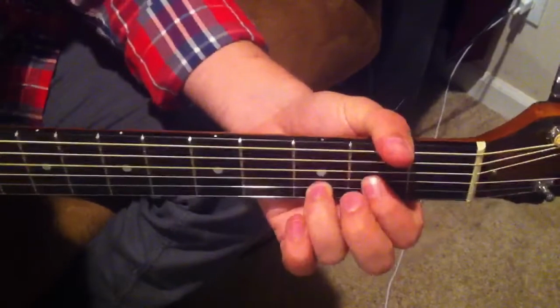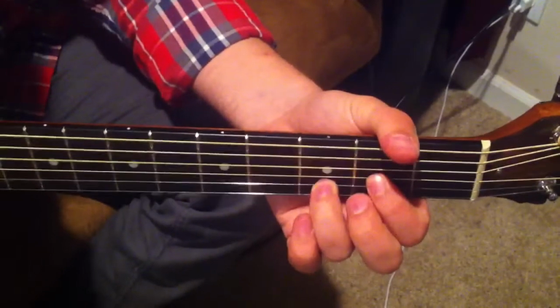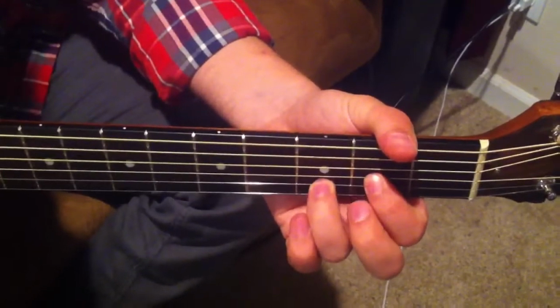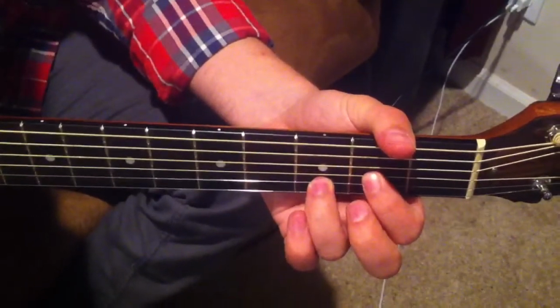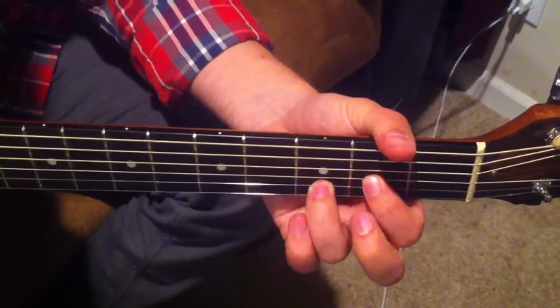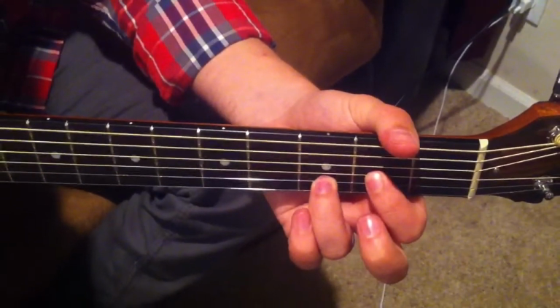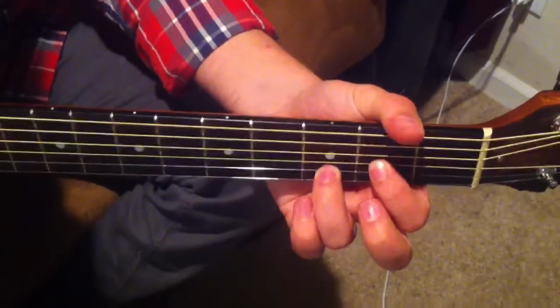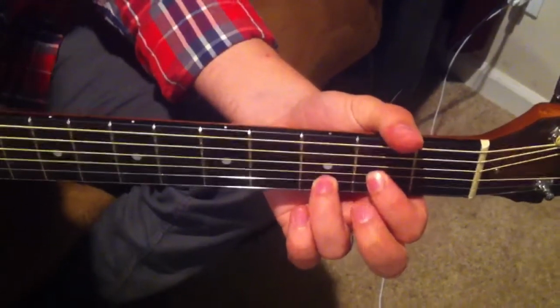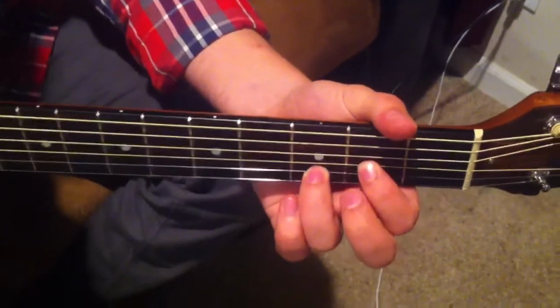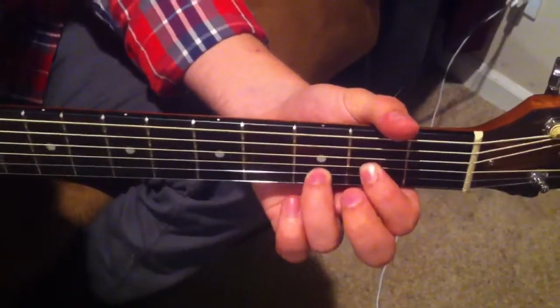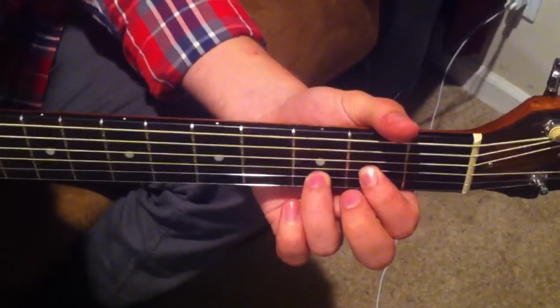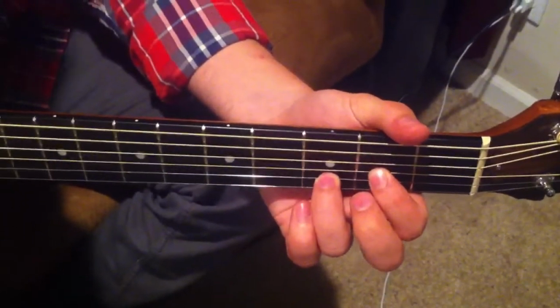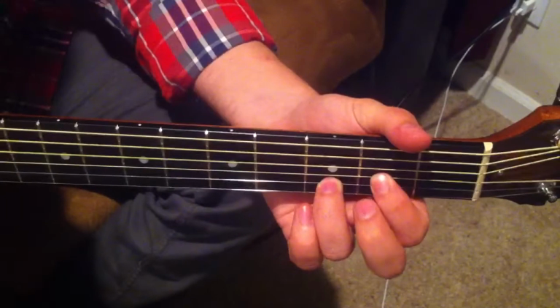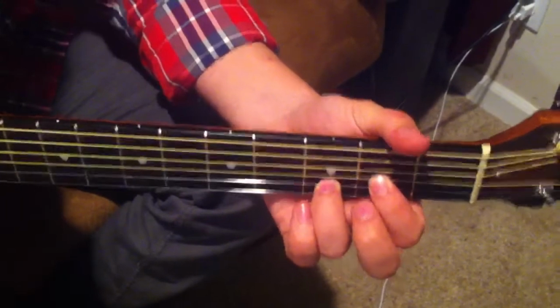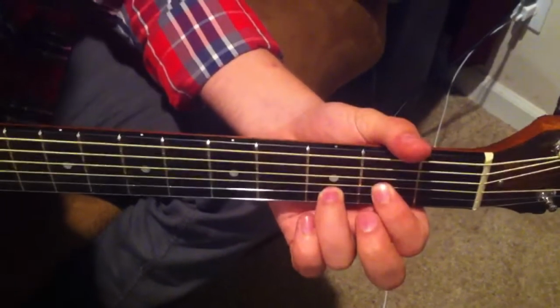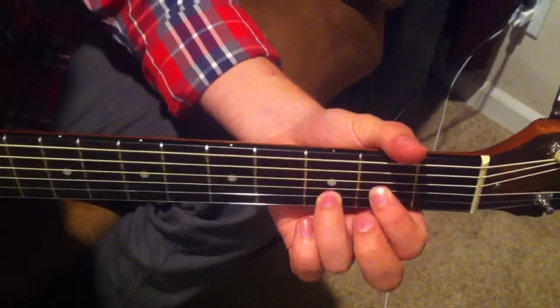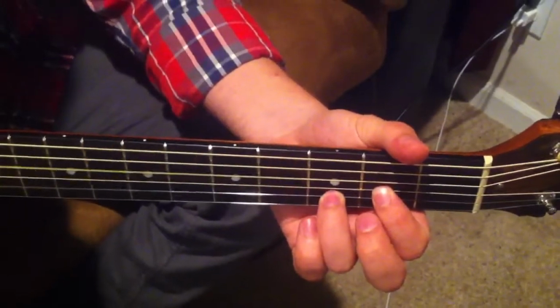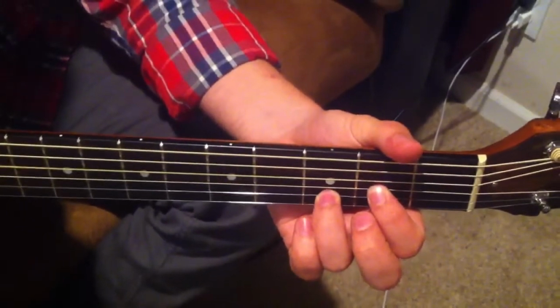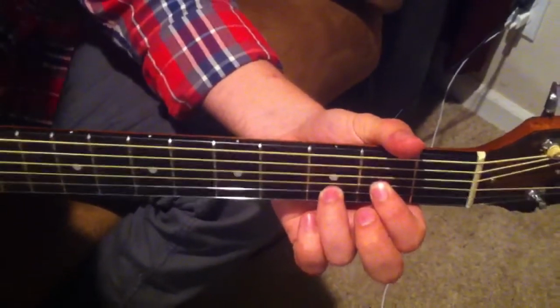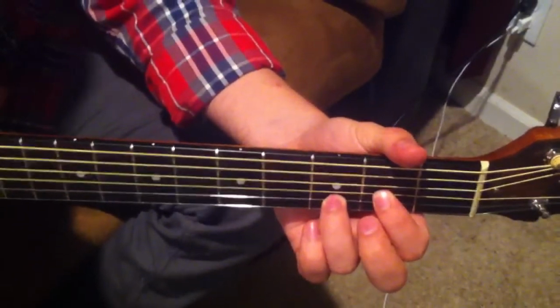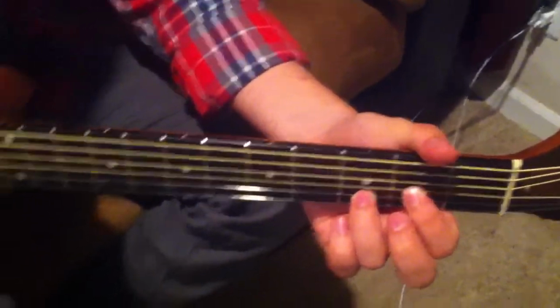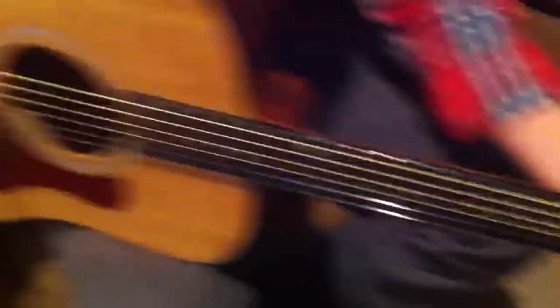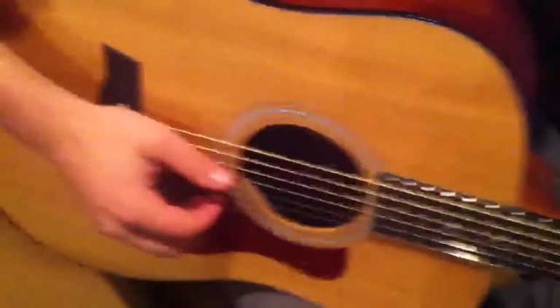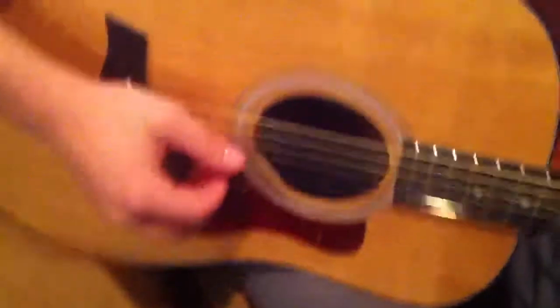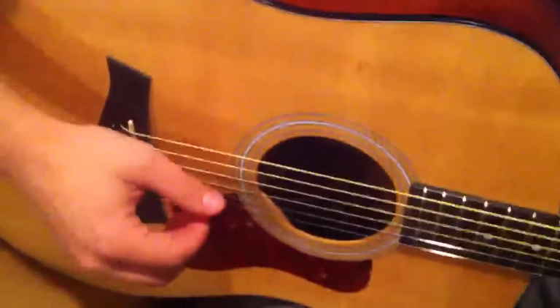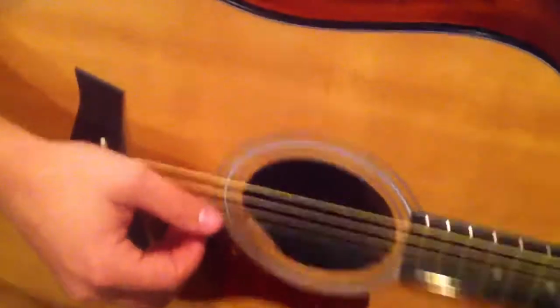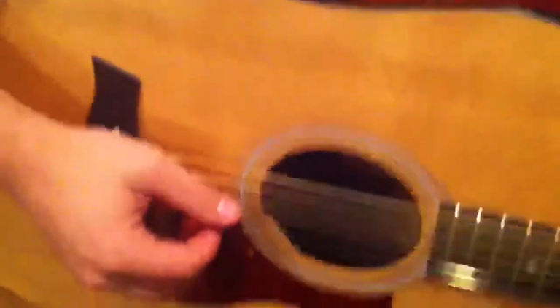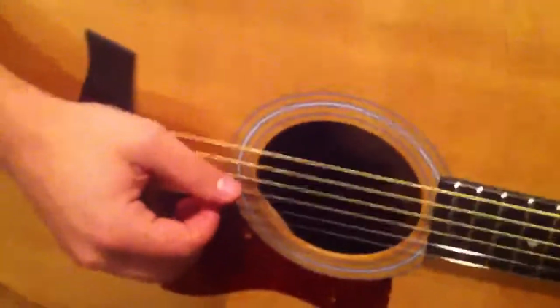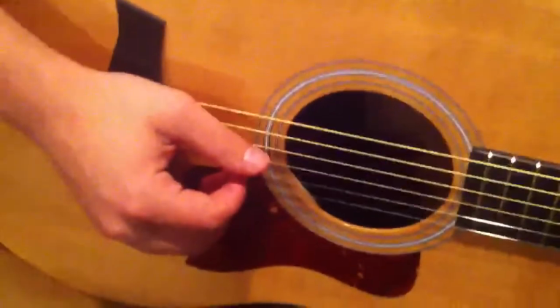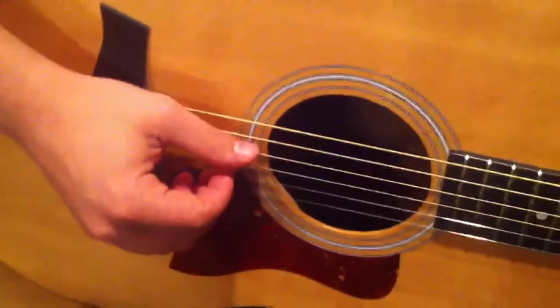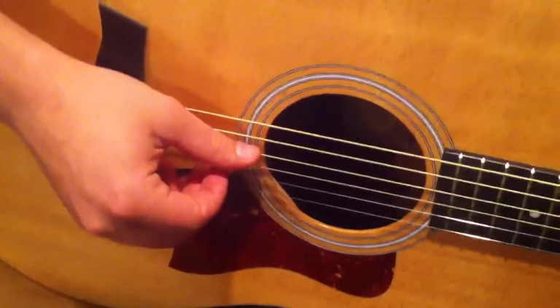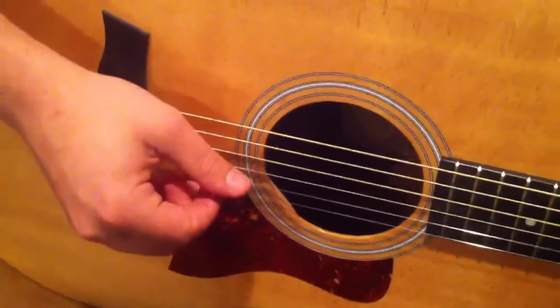Now Eric does it a little bit different every time, just because he's kind of picking around with it. So anyway, I'll show the right hand now, whatever I'm doing on that for the majority of it.